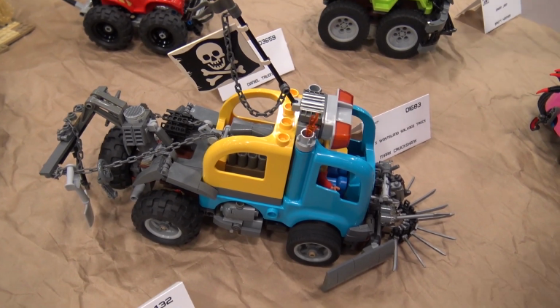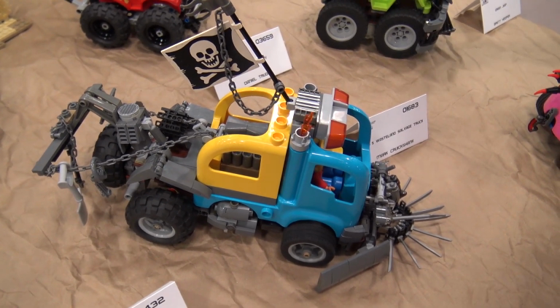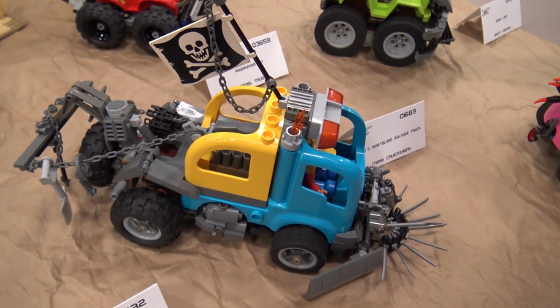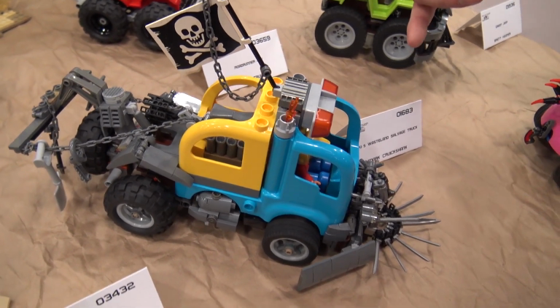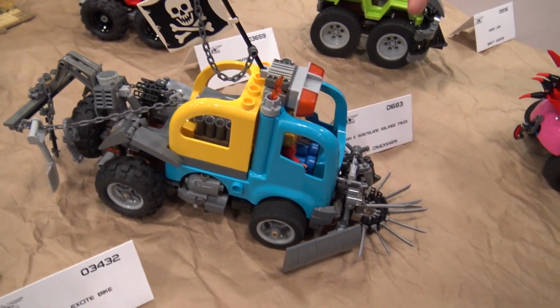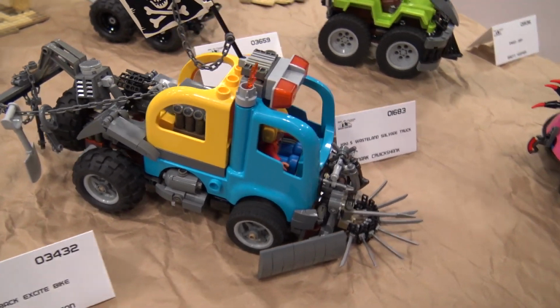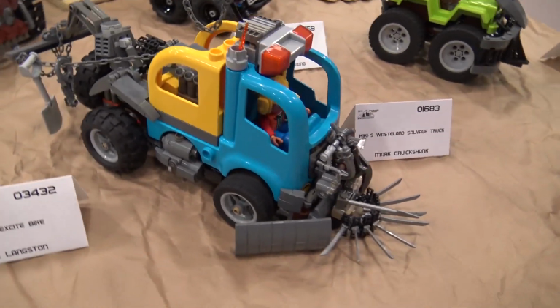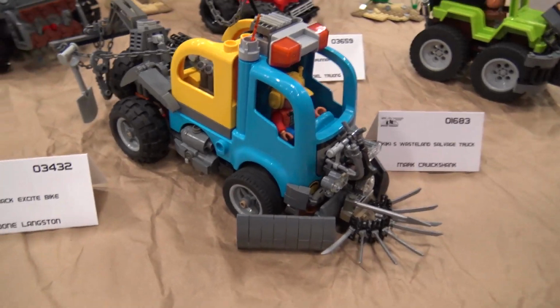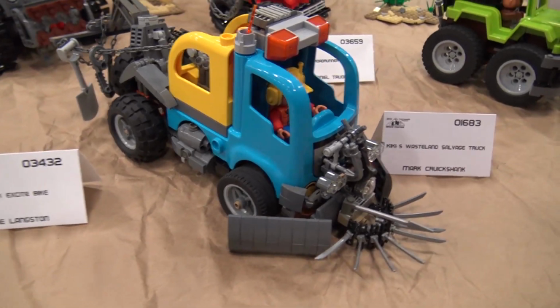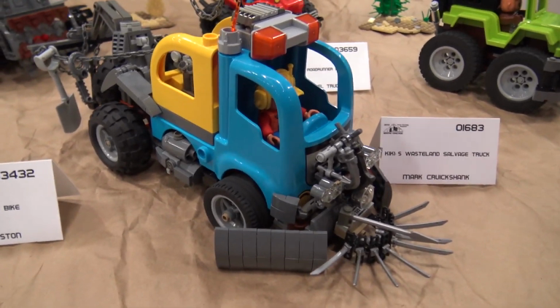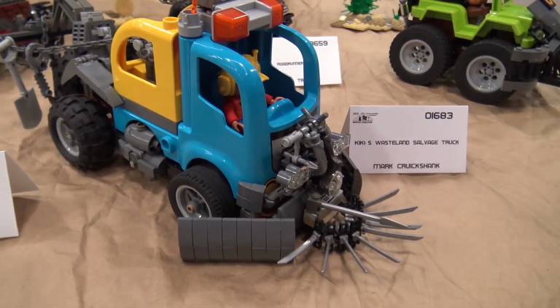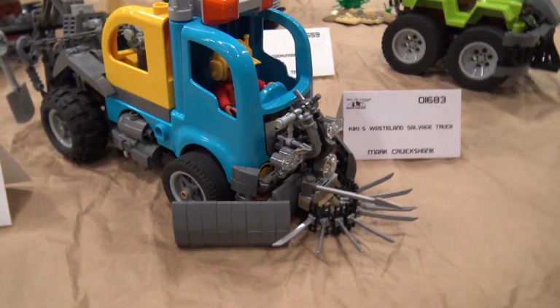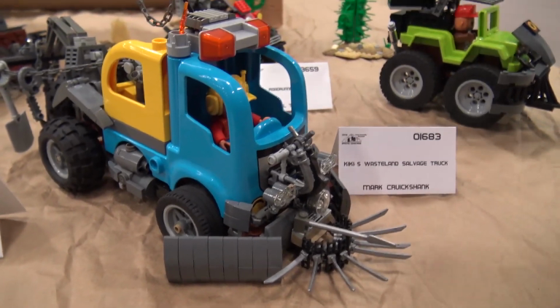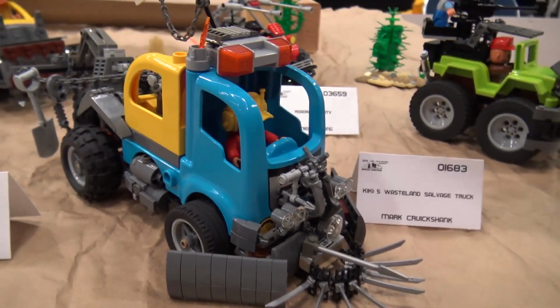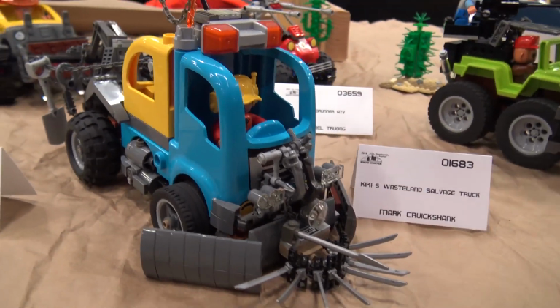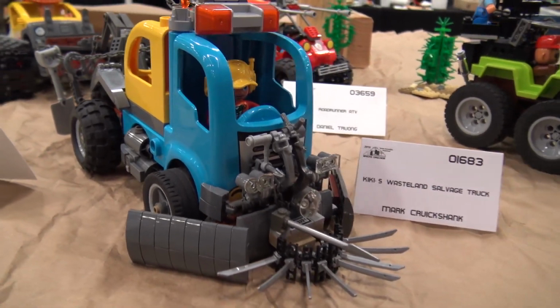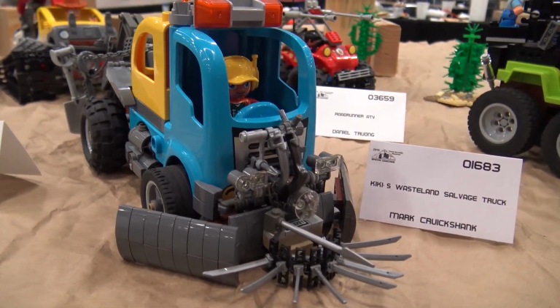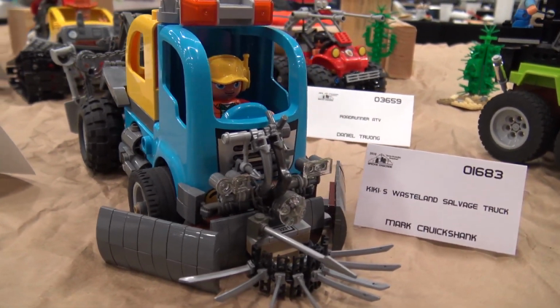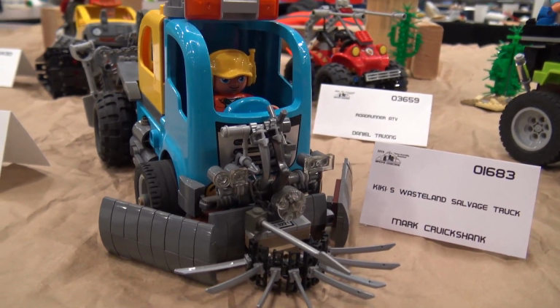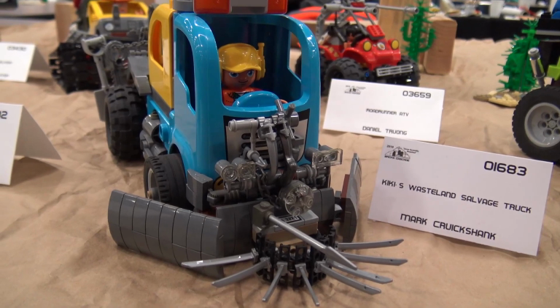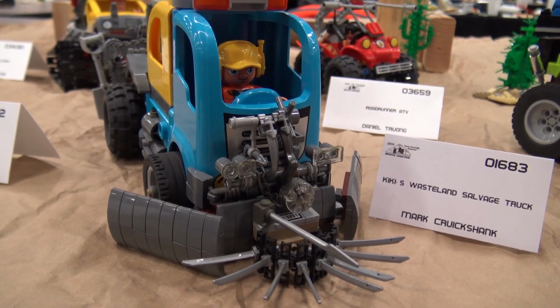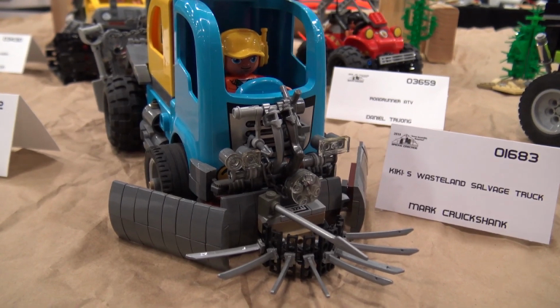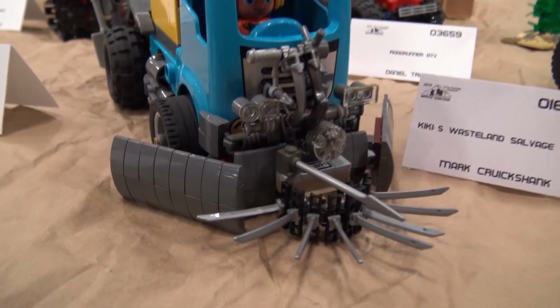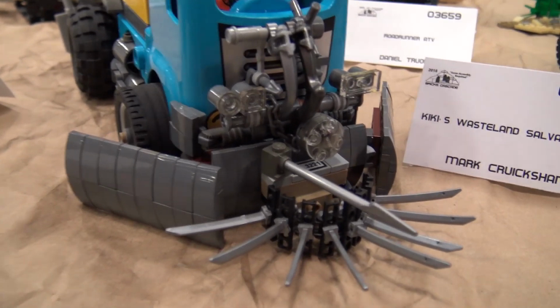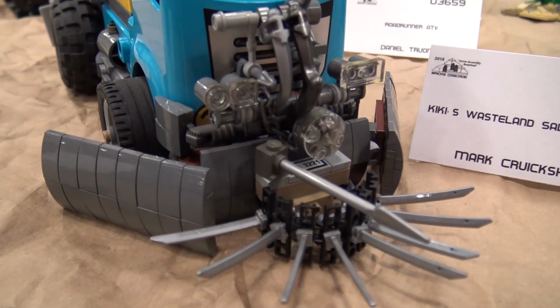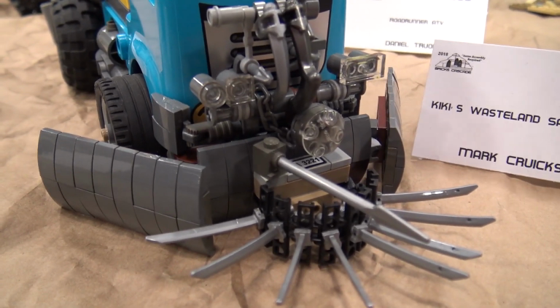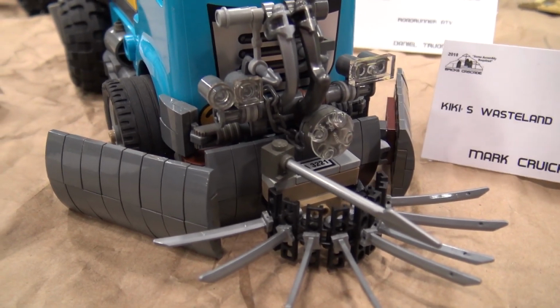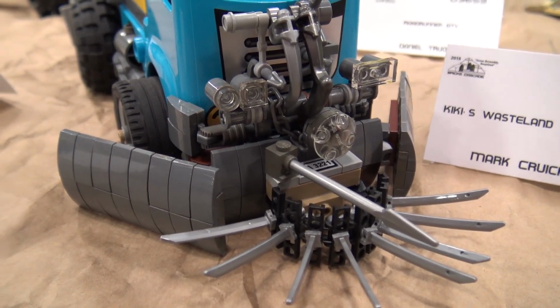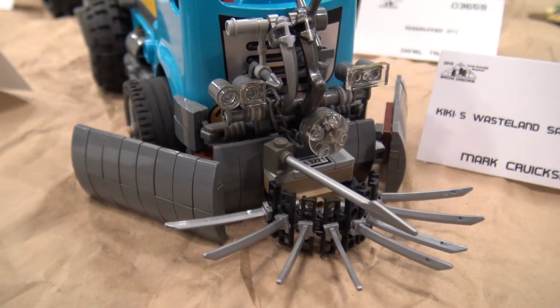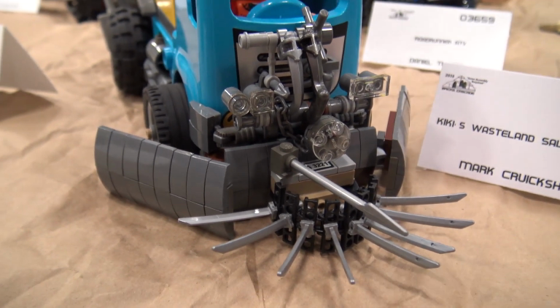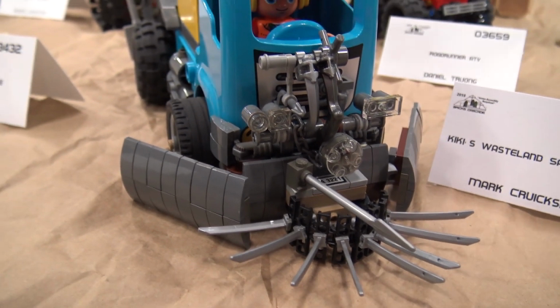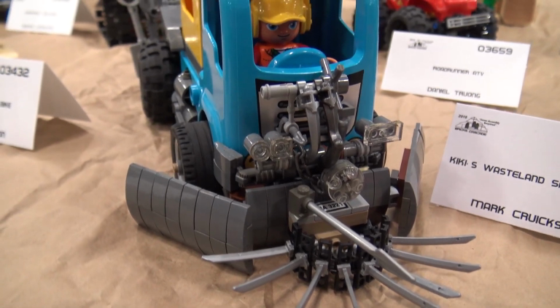The second one I did was Kiki's Wasteland Salvage Truck. Little side note — both these are nicknames of apprentices I have at work, so I thought I'd throw them in. I name all my stuff after guys I know.